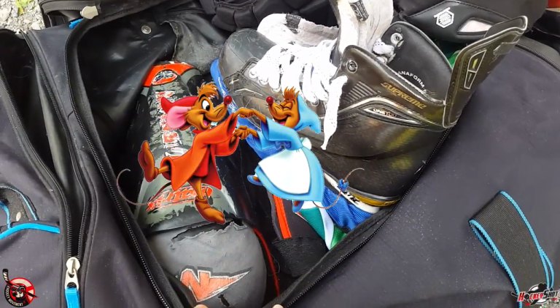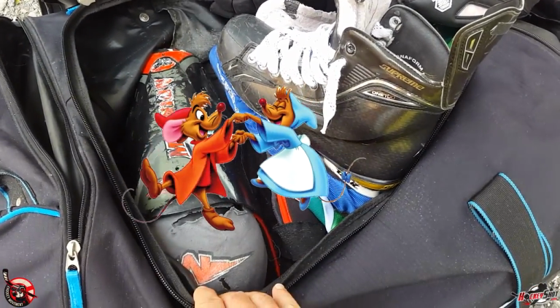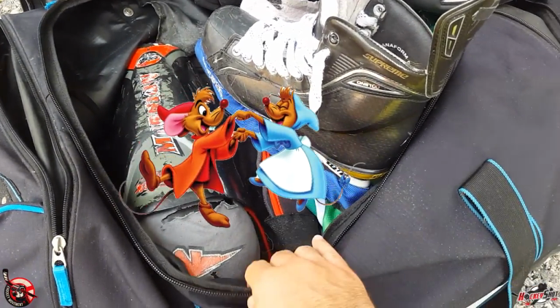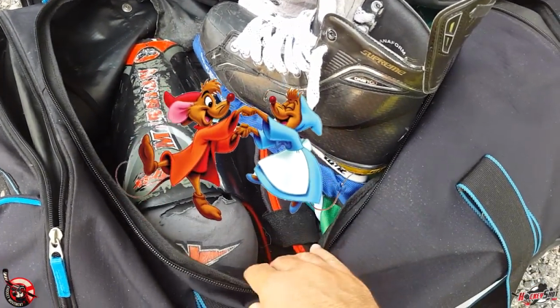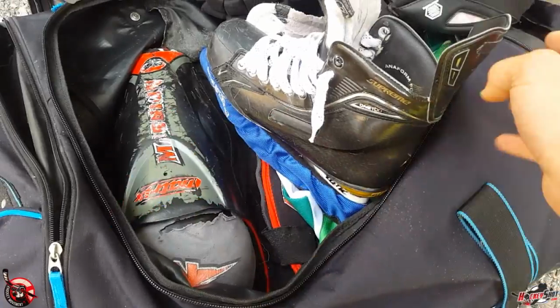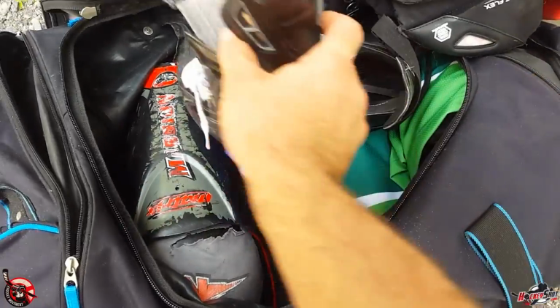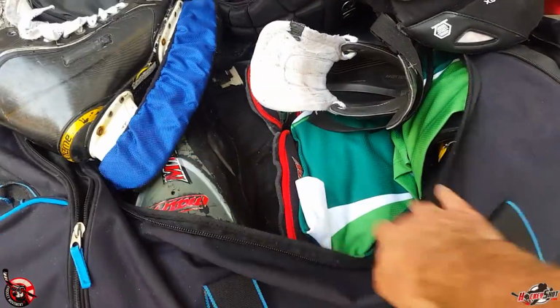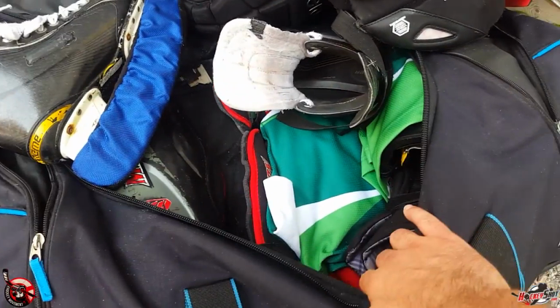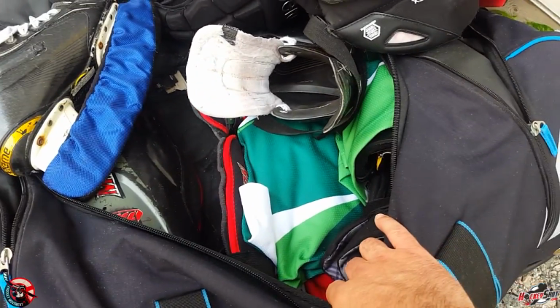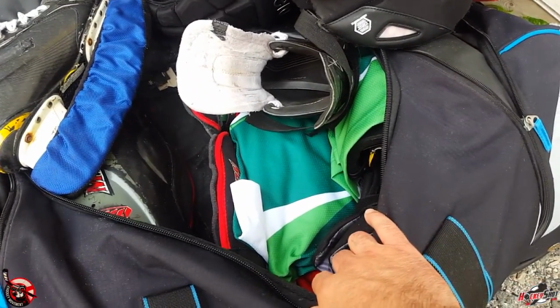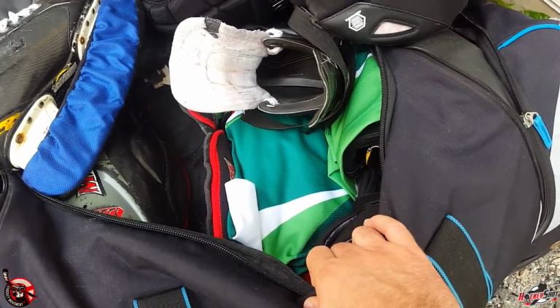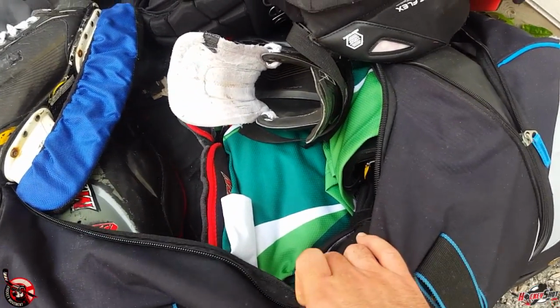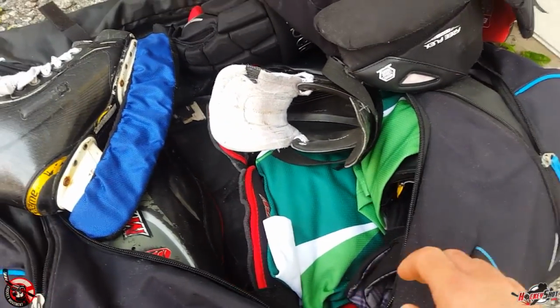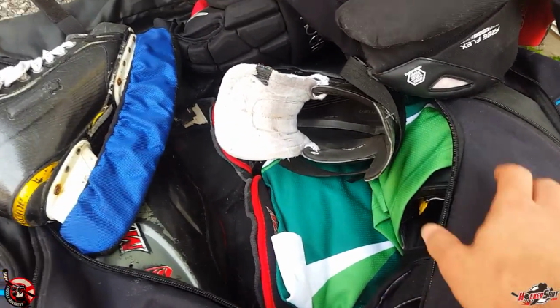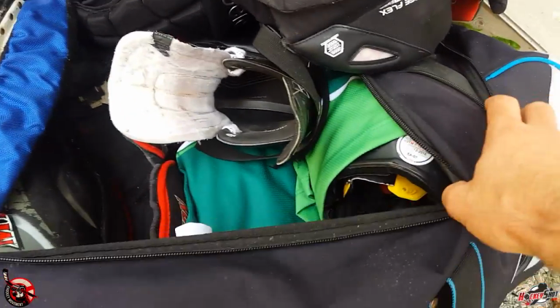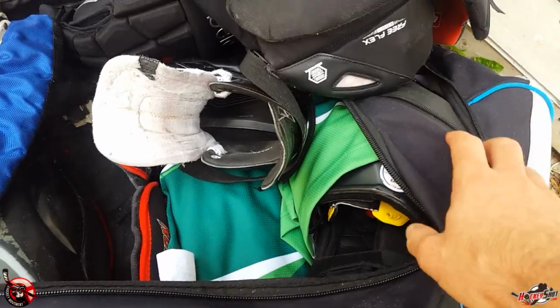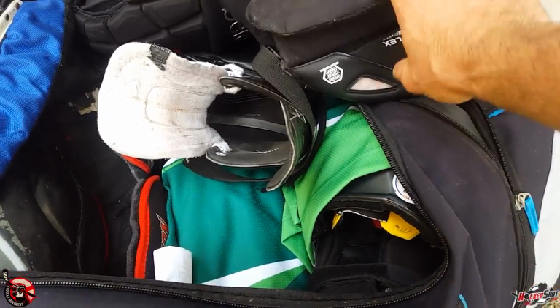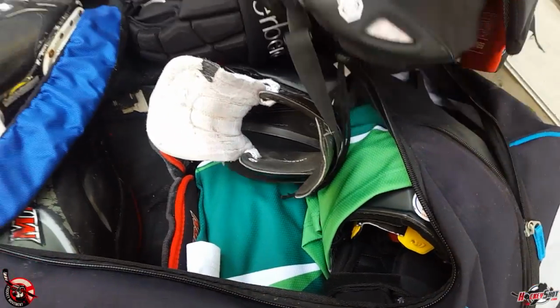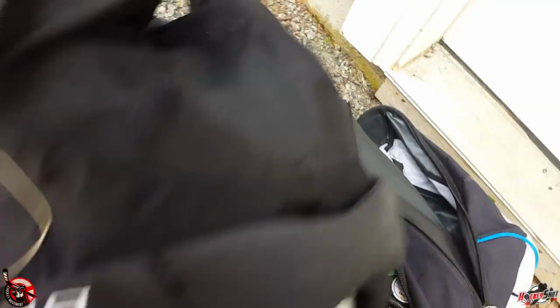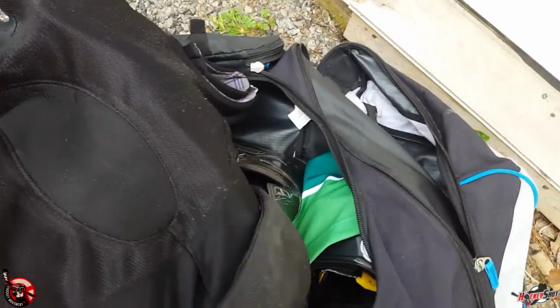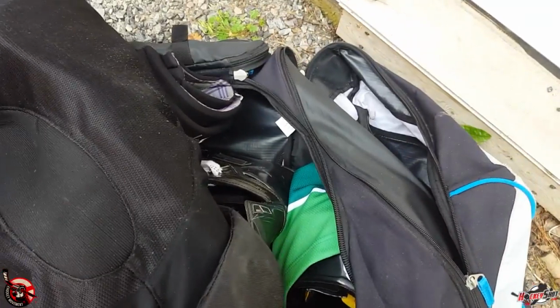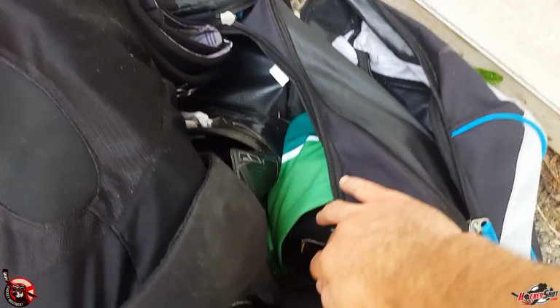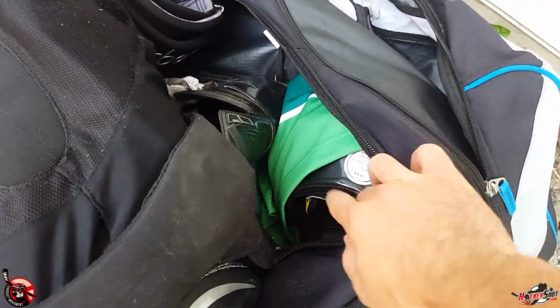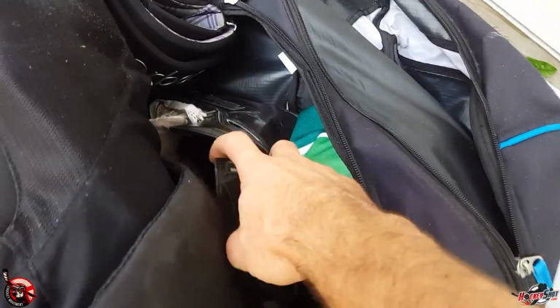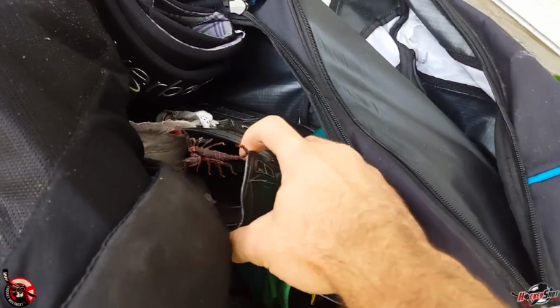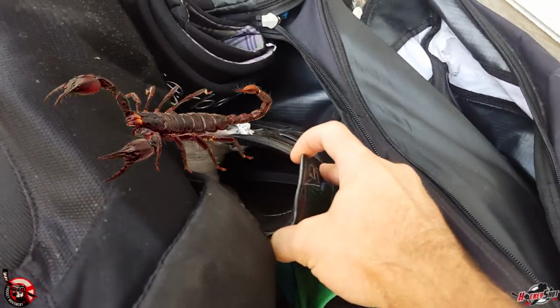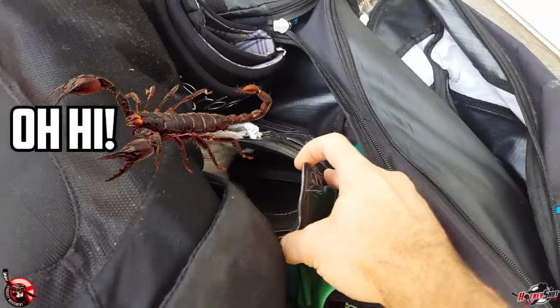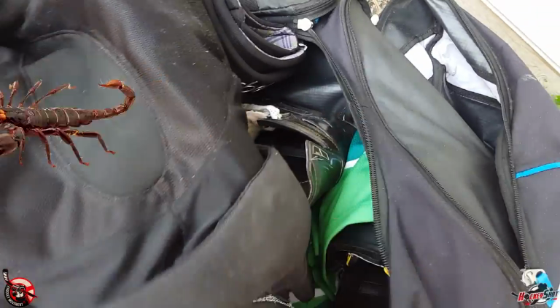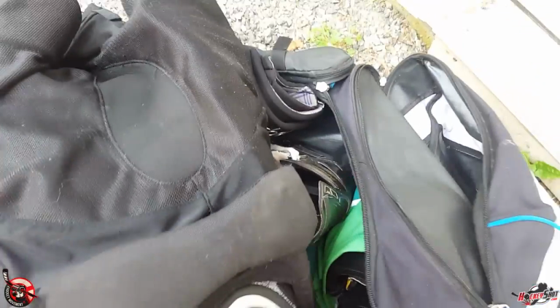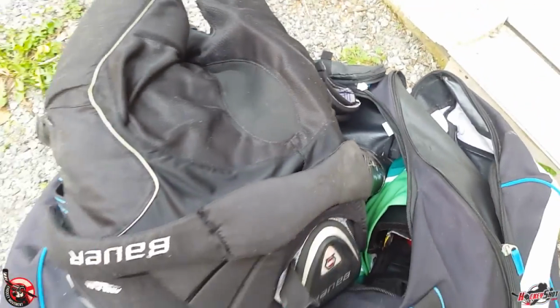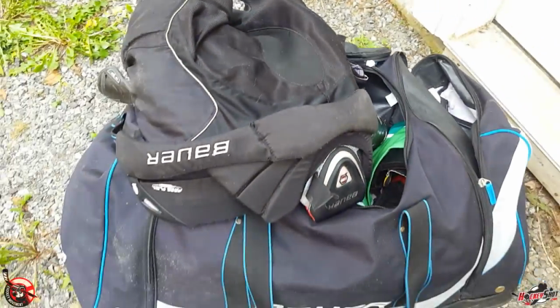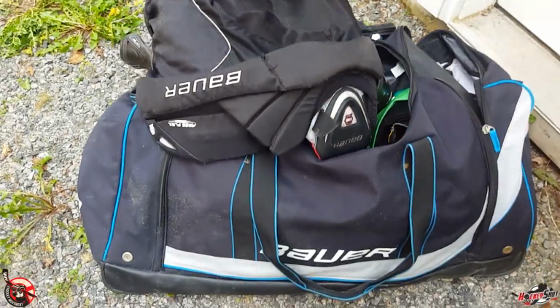My brother found a family of mice living inside his hockey glove one time. I've also heard of bees making nests in there, which is a huge surprise if you just grab your gear and run to the rink. And in the south I've heard of scorpions hiding inside the skates. So zip your bag up nice and tight.